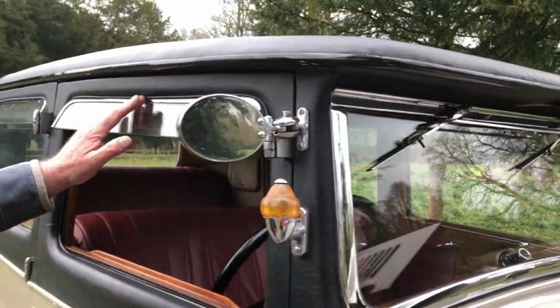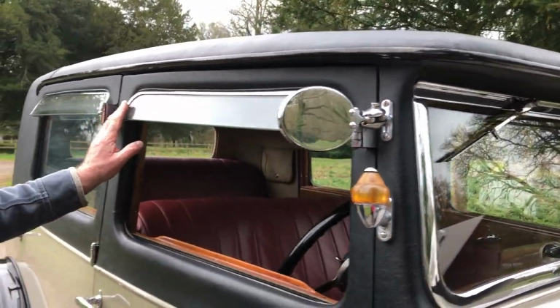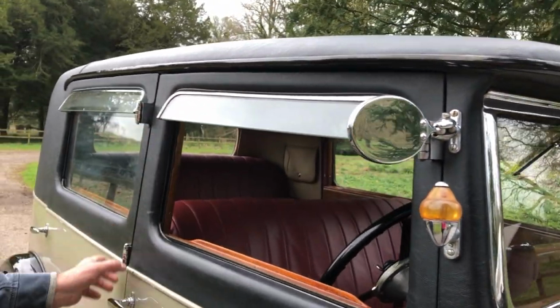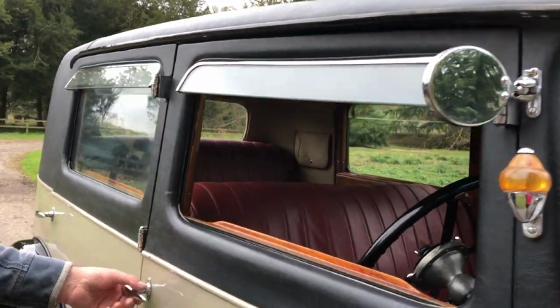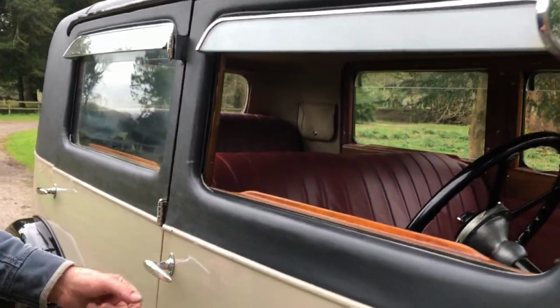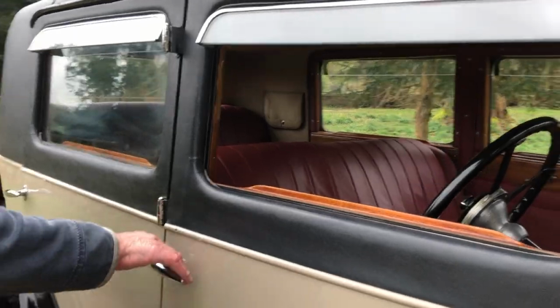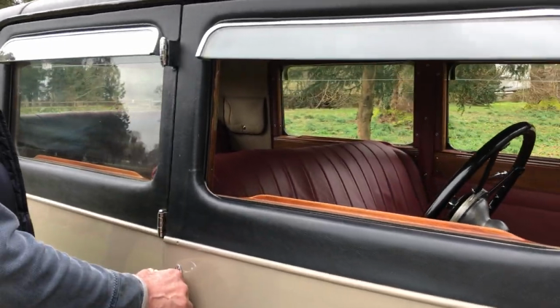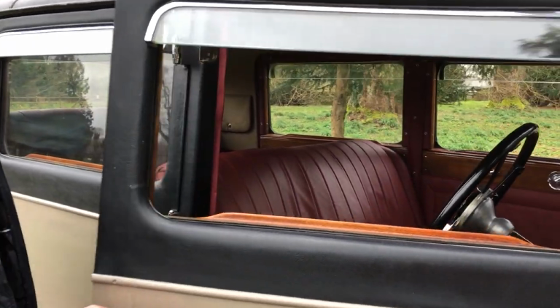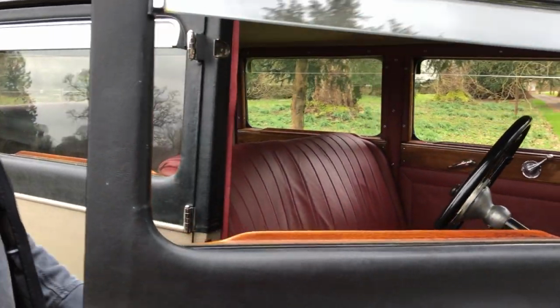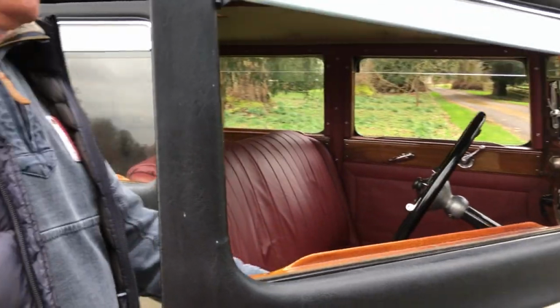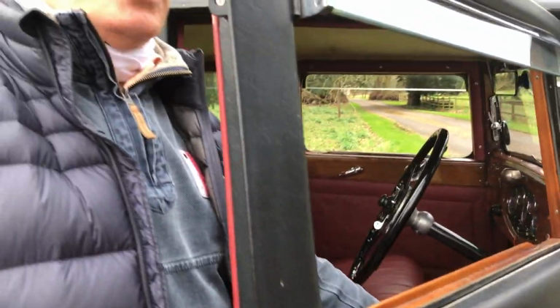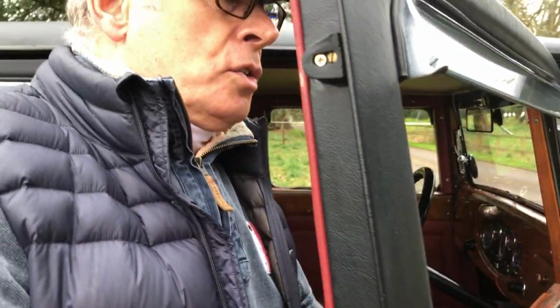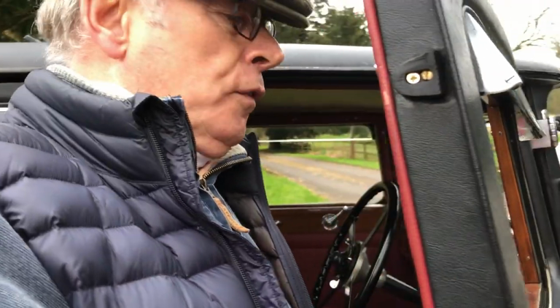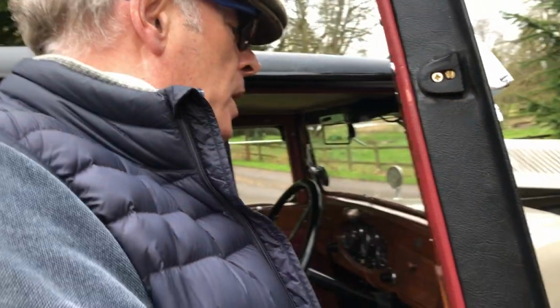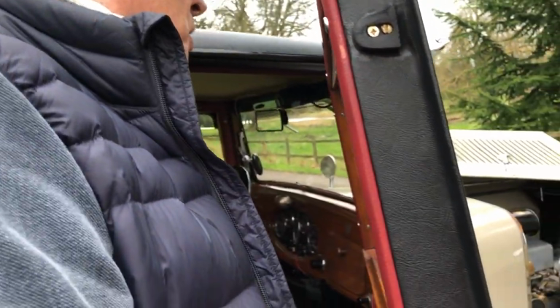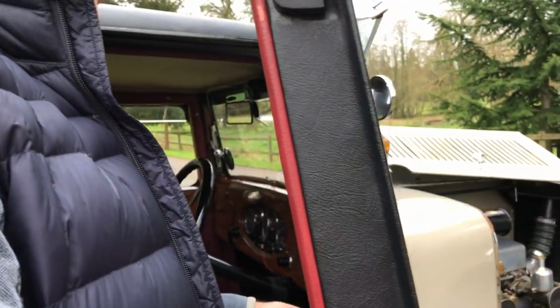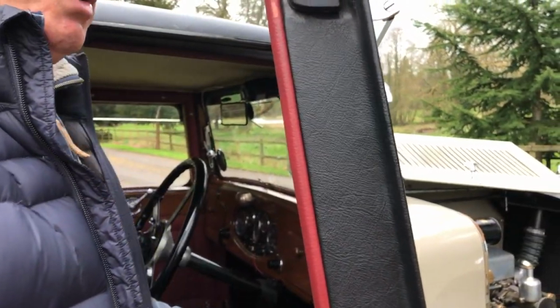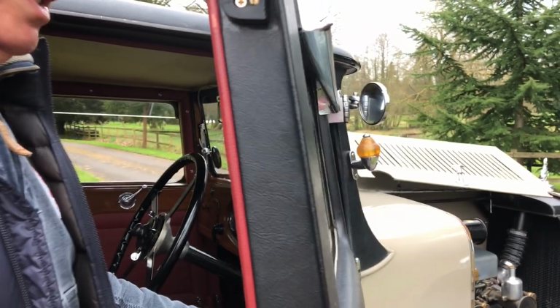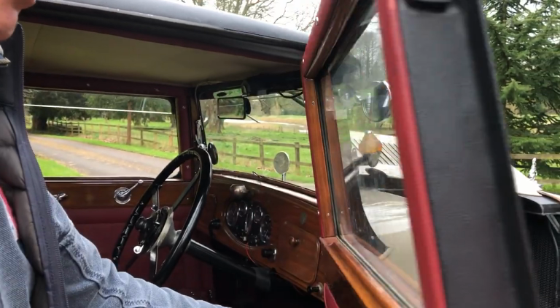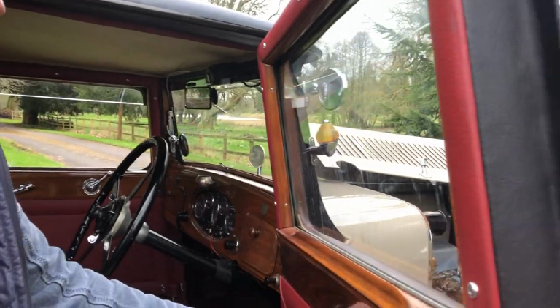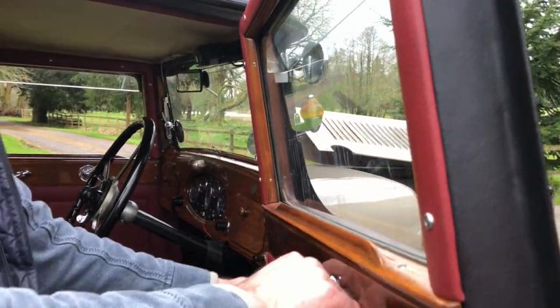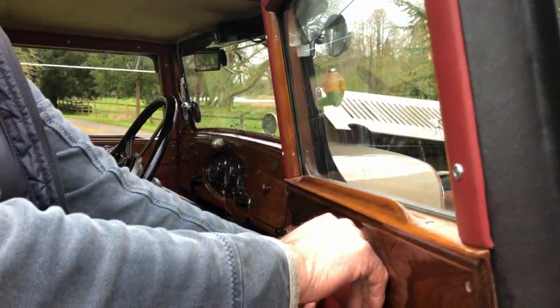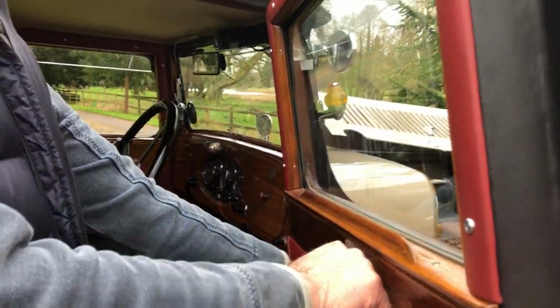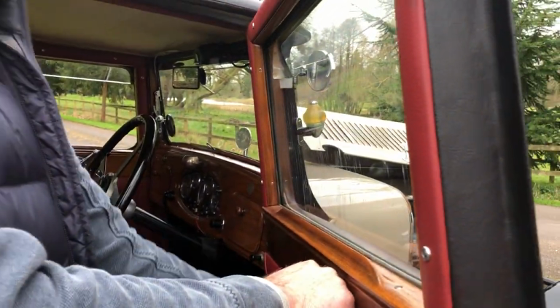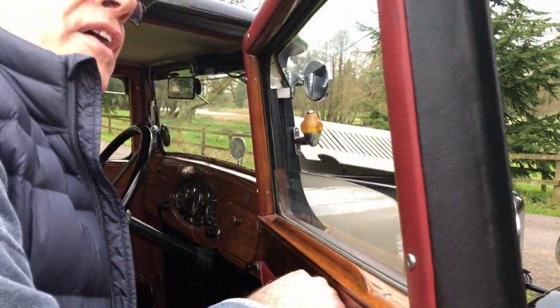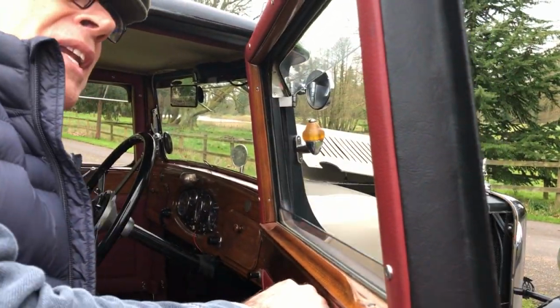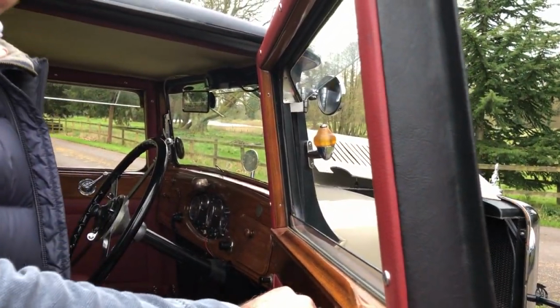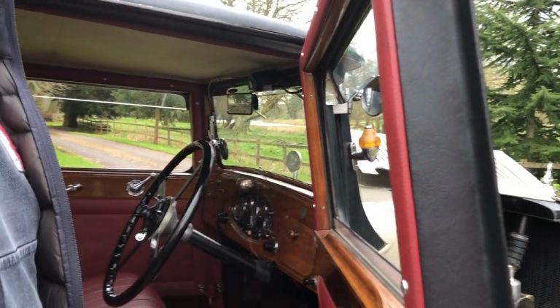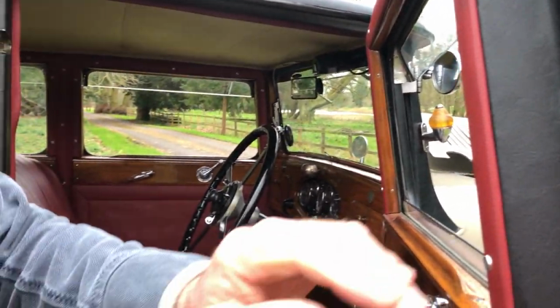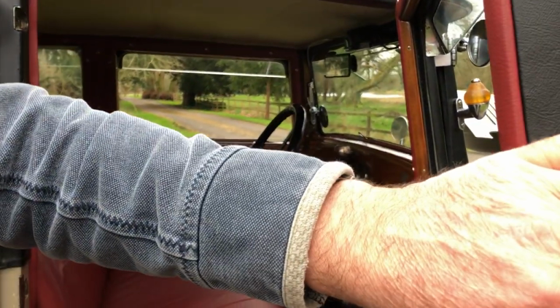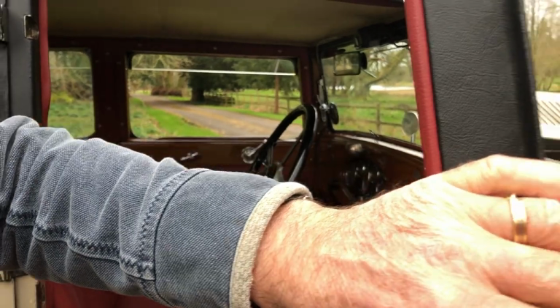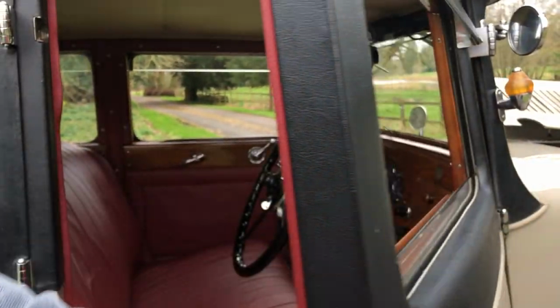And the louvers. Something else that you used to find on the quality cars was the chauffeur's quick-release window, so you could just literally one shoot of the lever and it's down, so you could stick your mitt out for hand signalling.